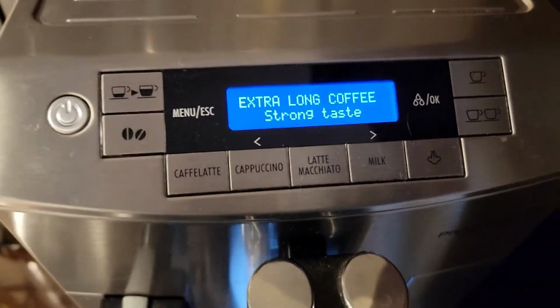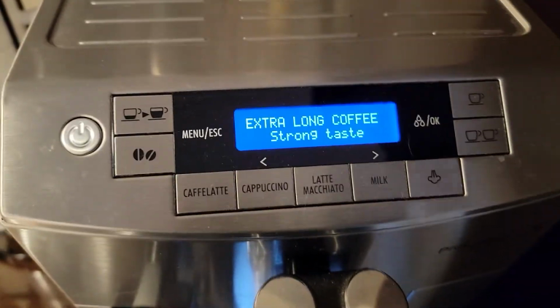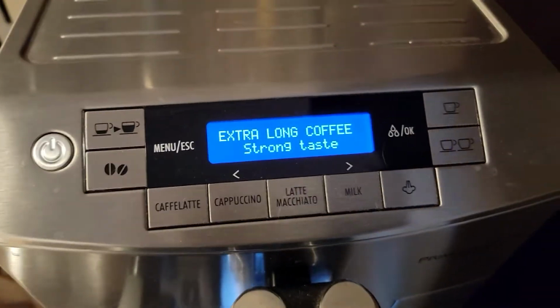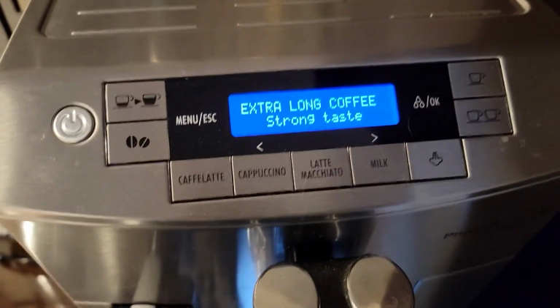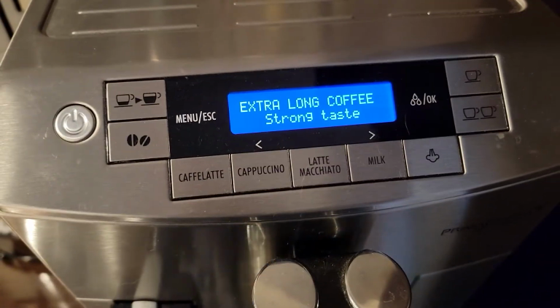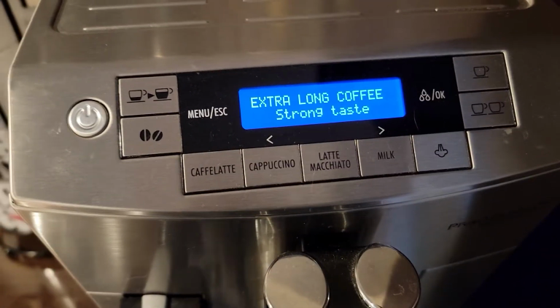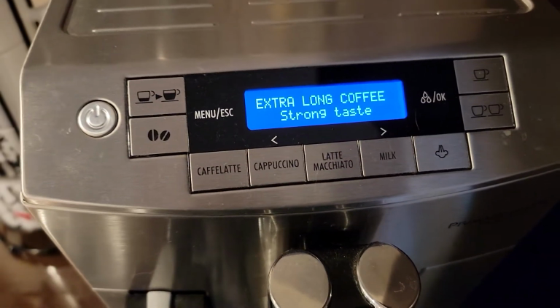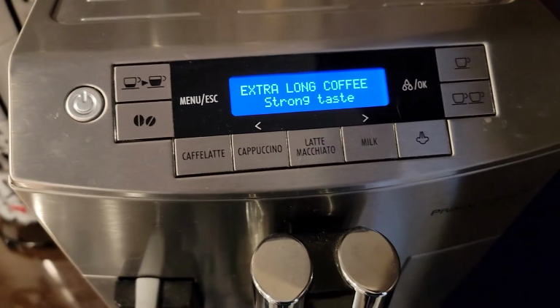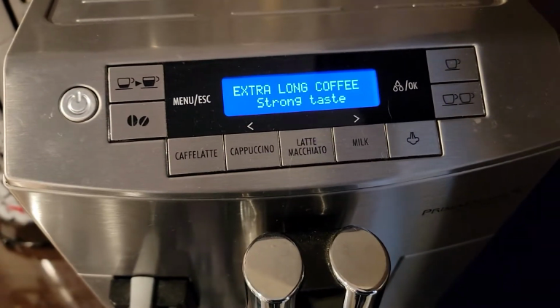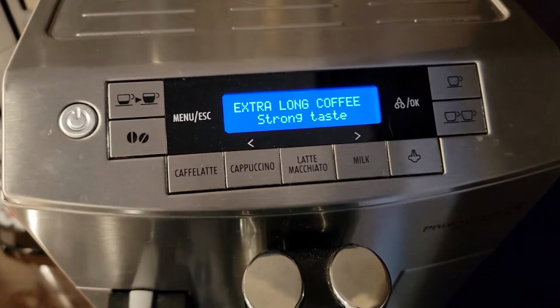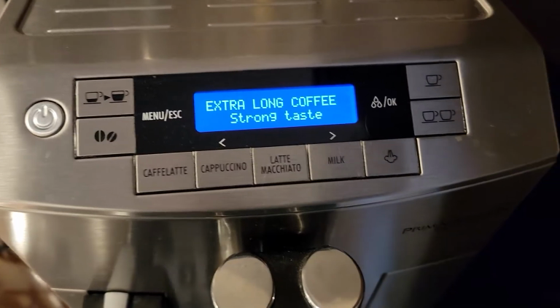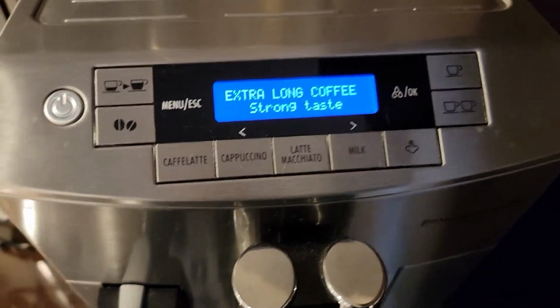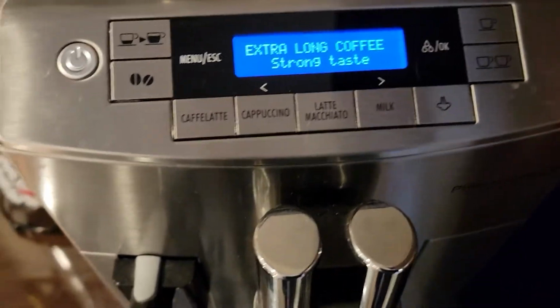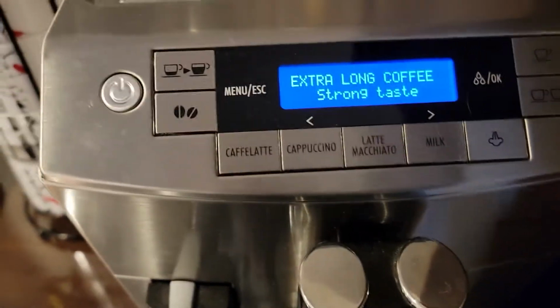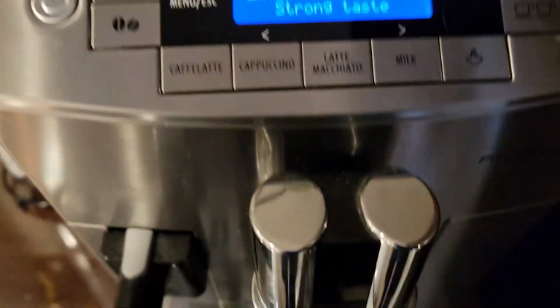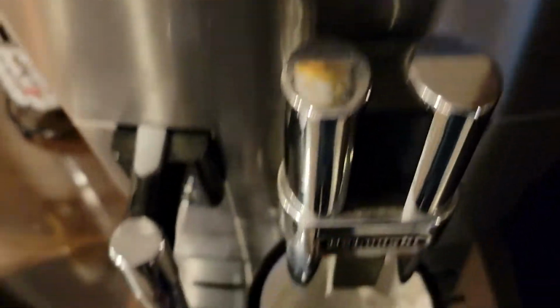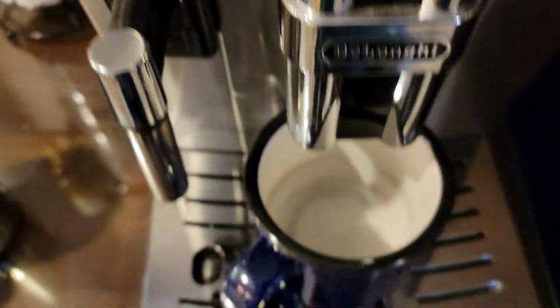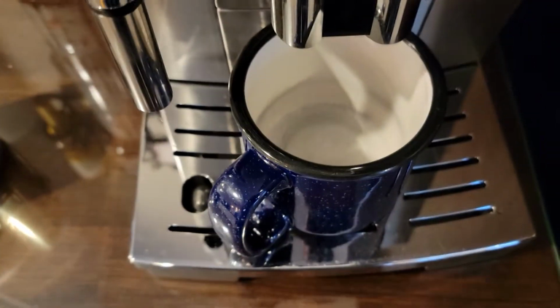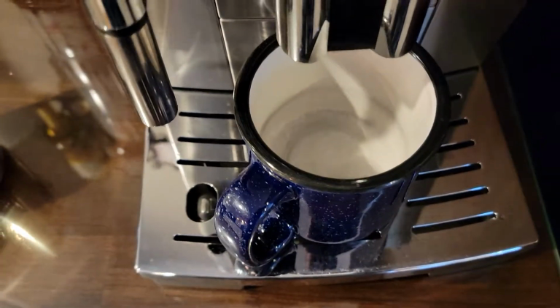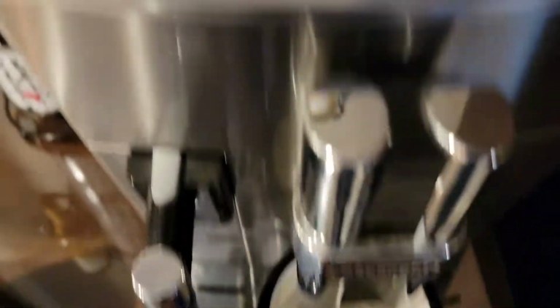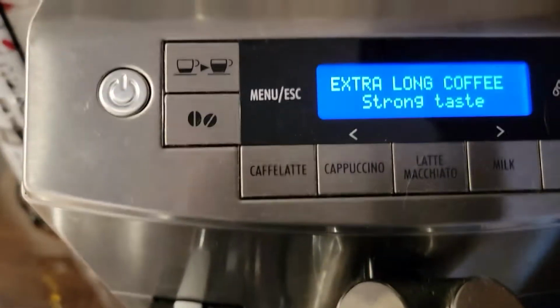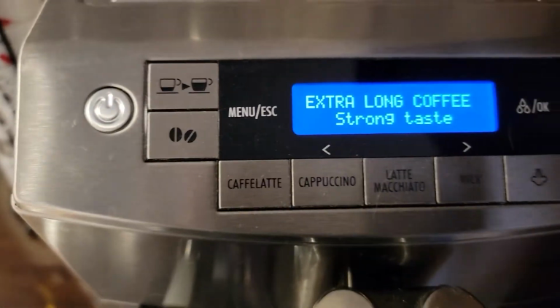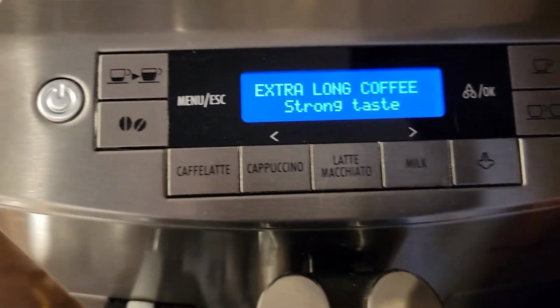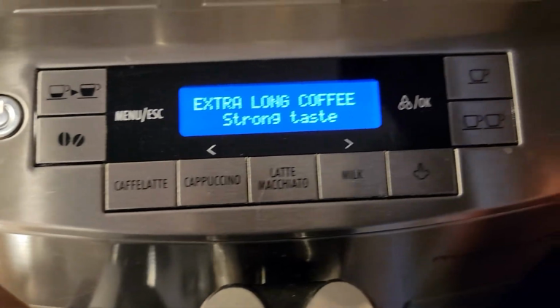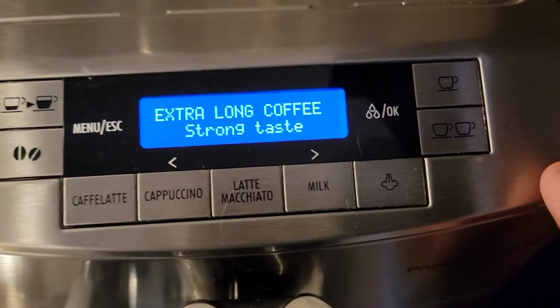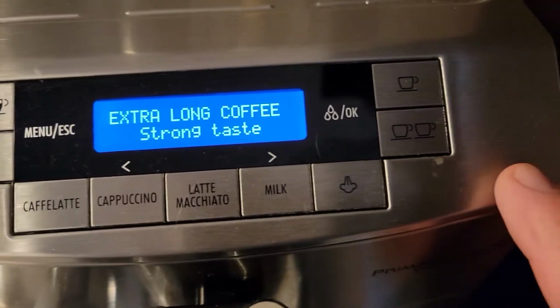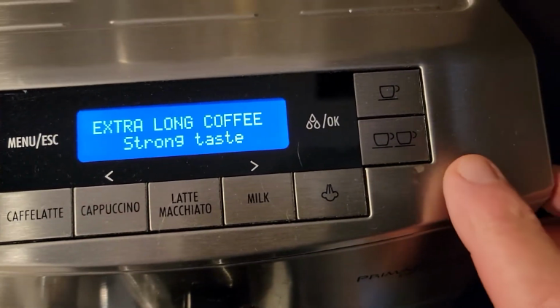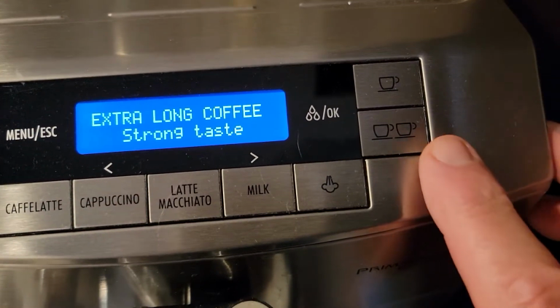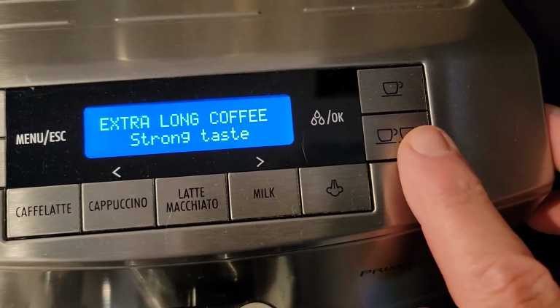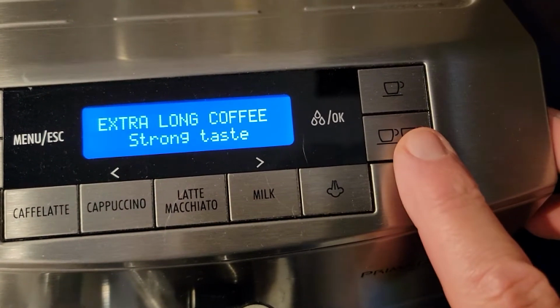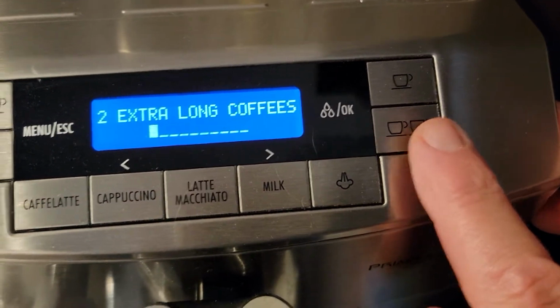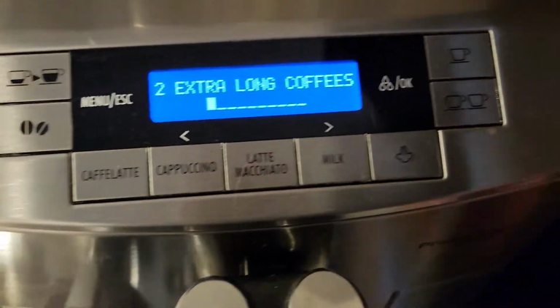I've already programmed it for what we call regular coffee. To make a full cup of coffee, you put your cup under there and then hit this far right button. It's a two cup.